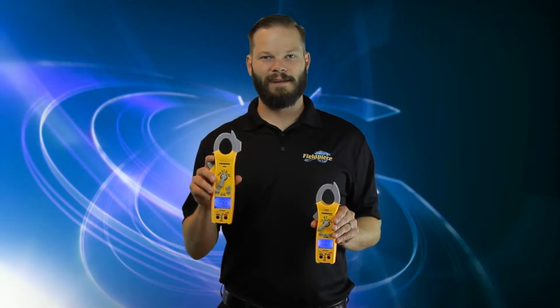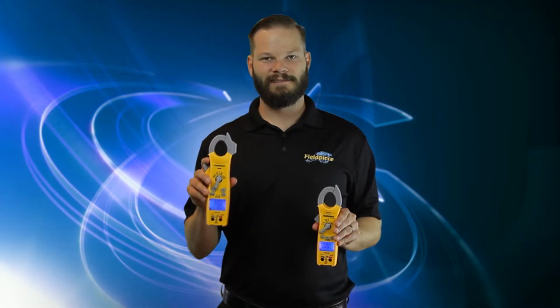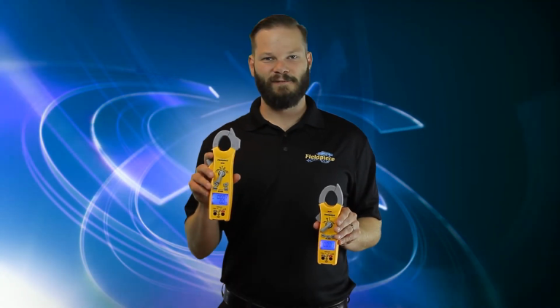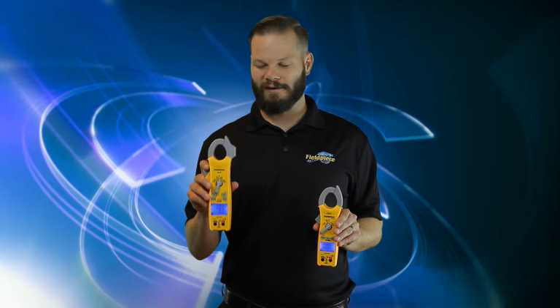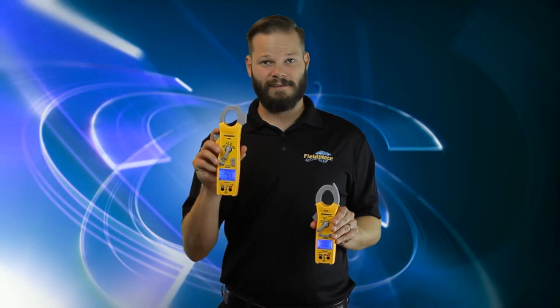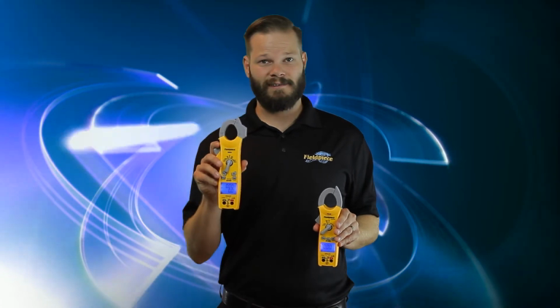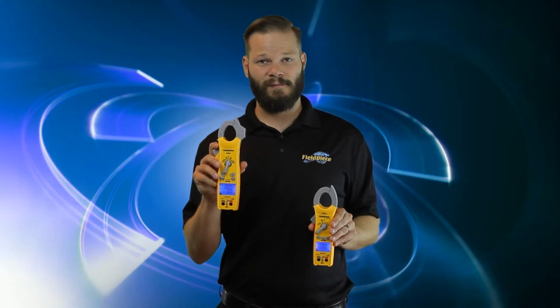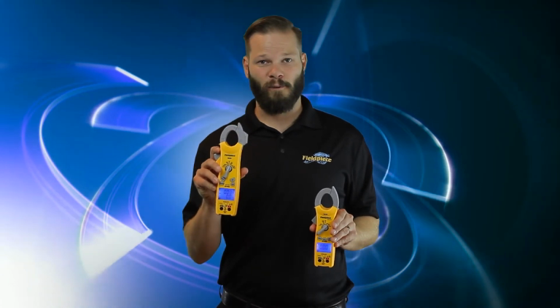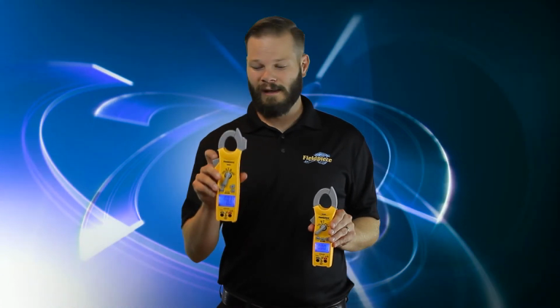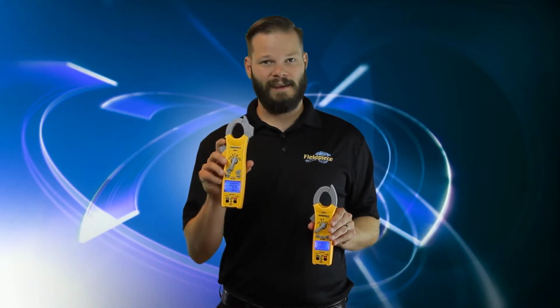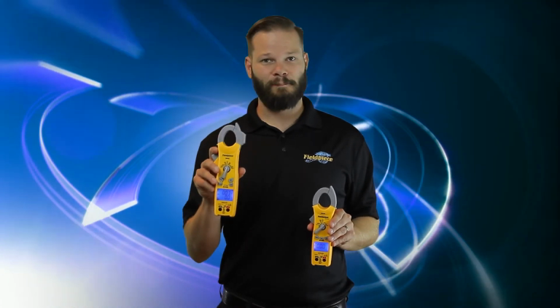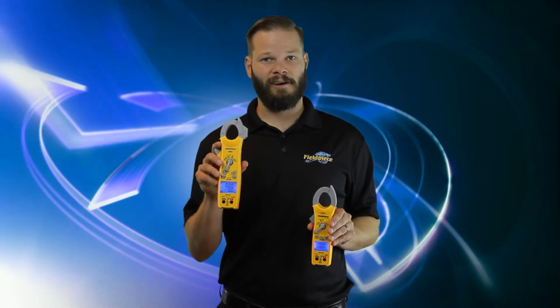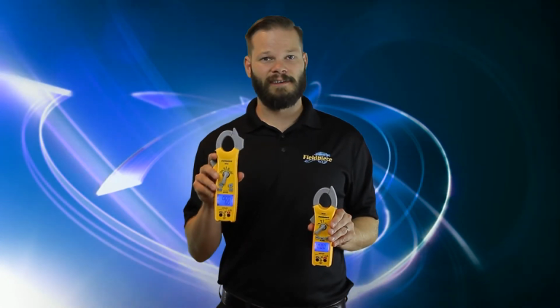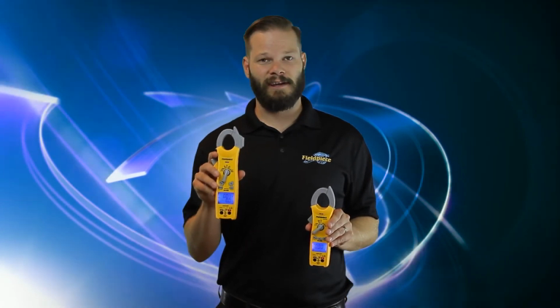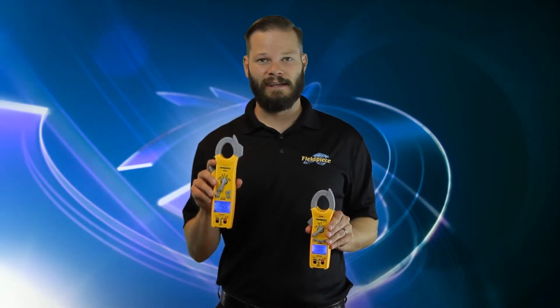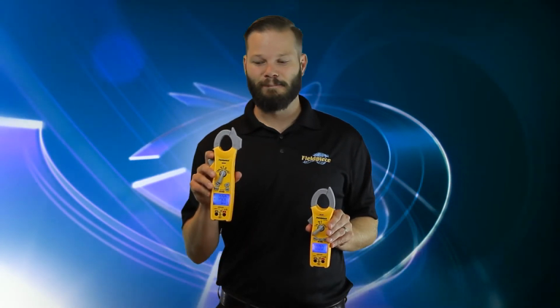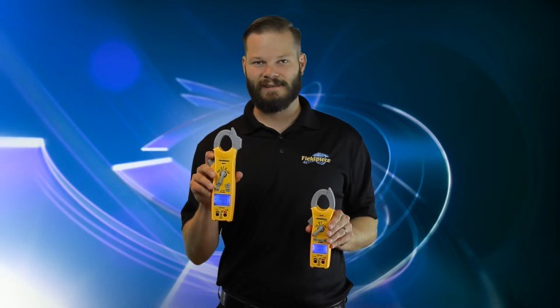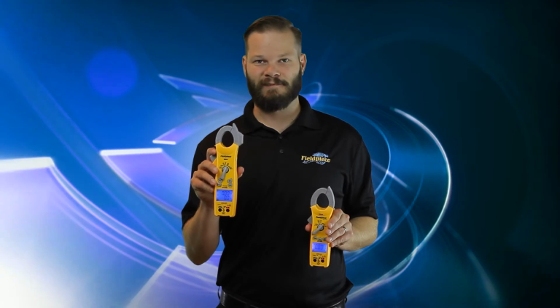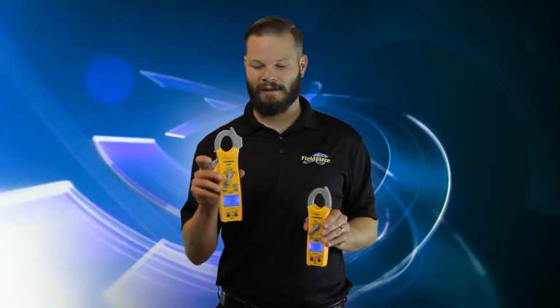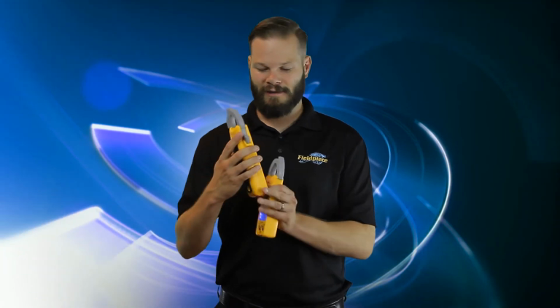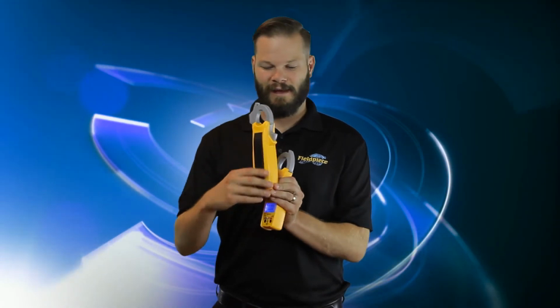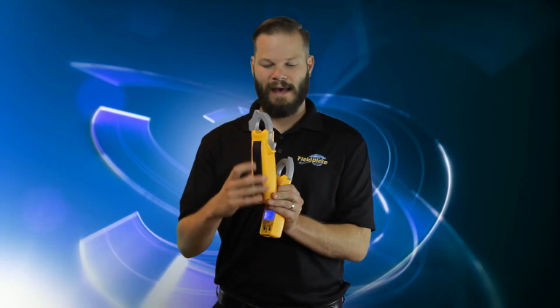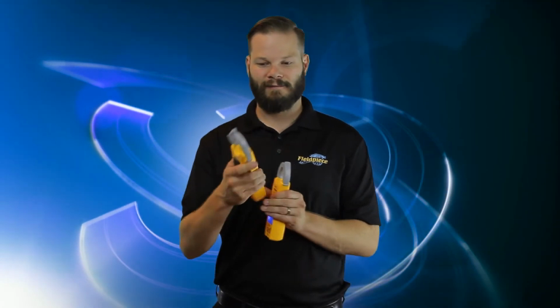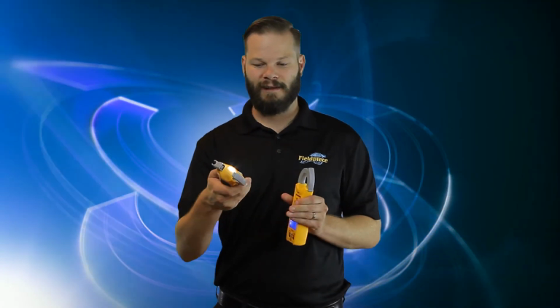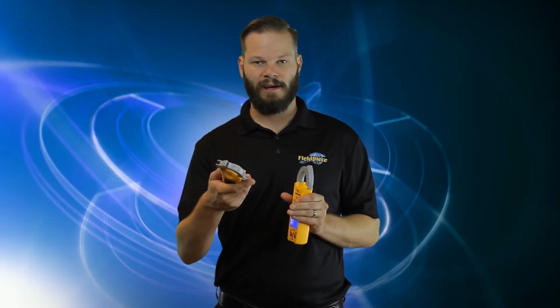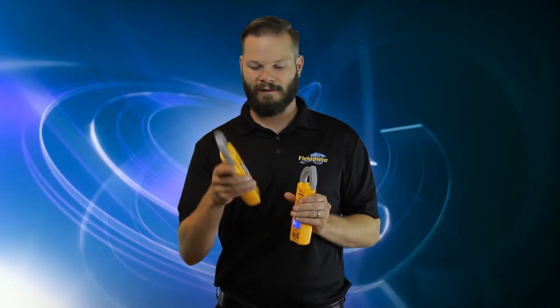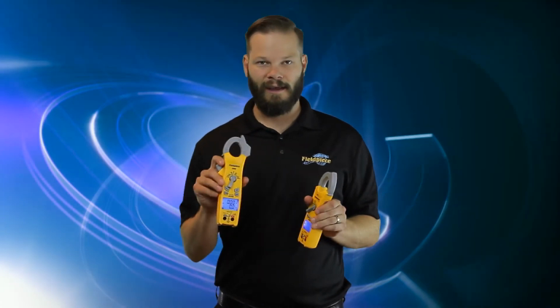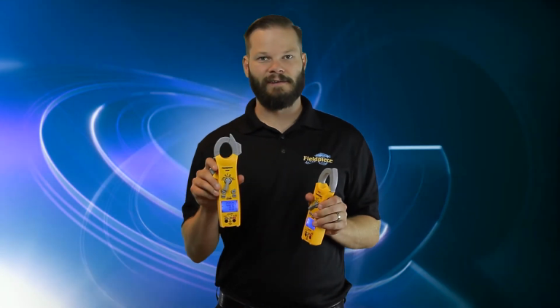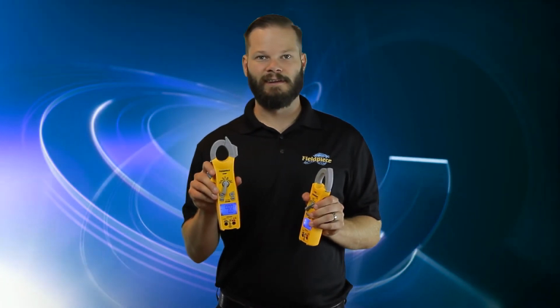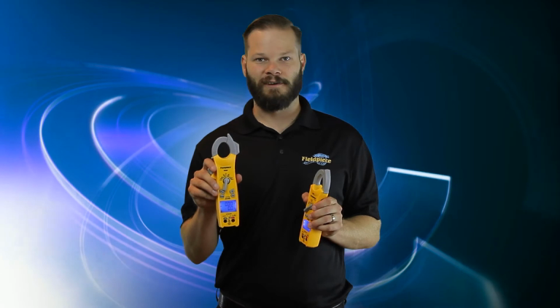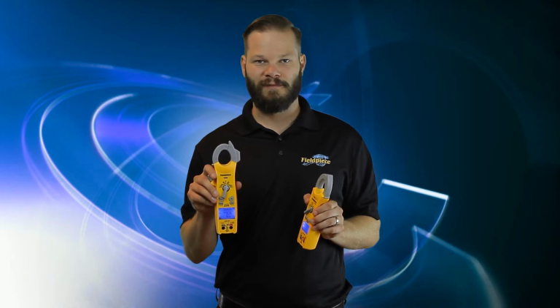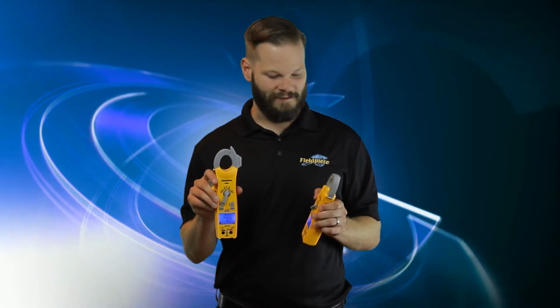Now we have the SC400 series. This is the SC440, and it has basically all the essential stuff you need in a mid-sized package. It still has a magnet, still has a jaw light, and does everything you need to measure on an HVAC system.